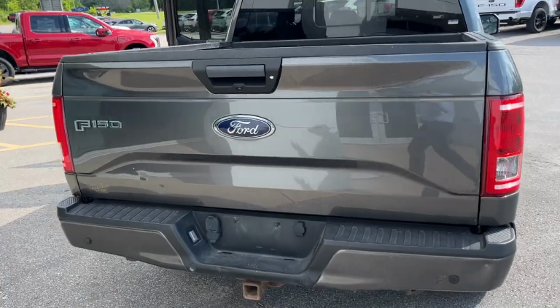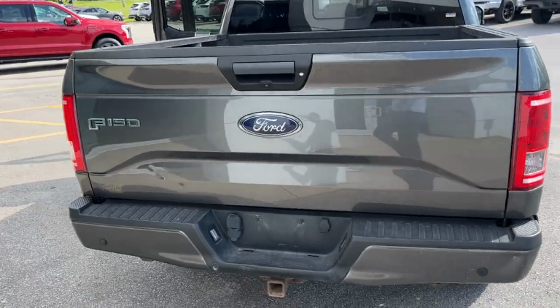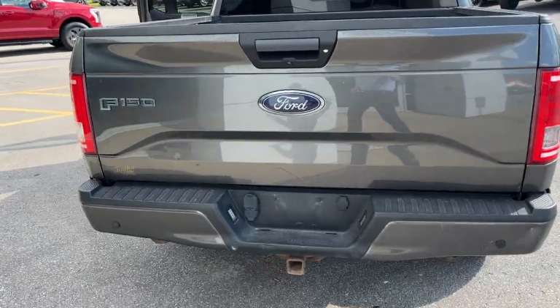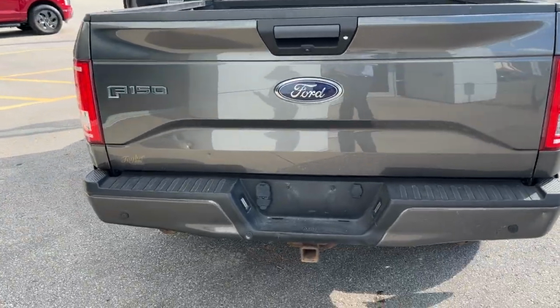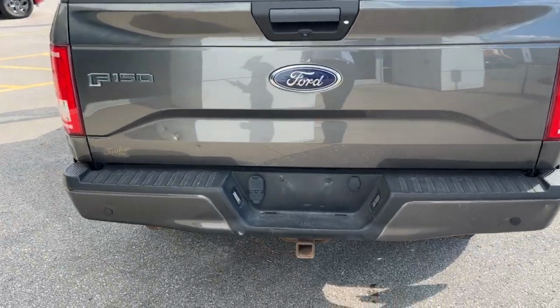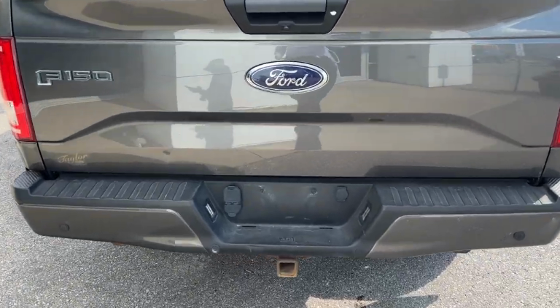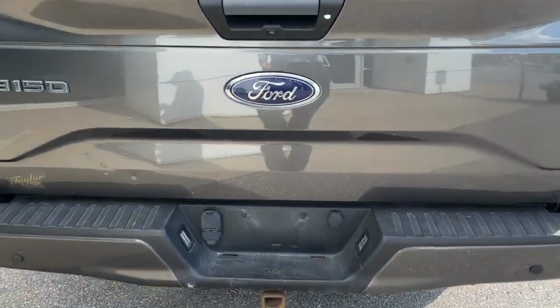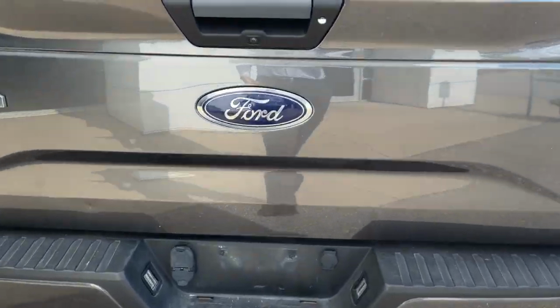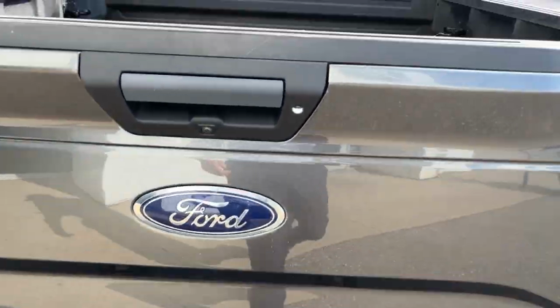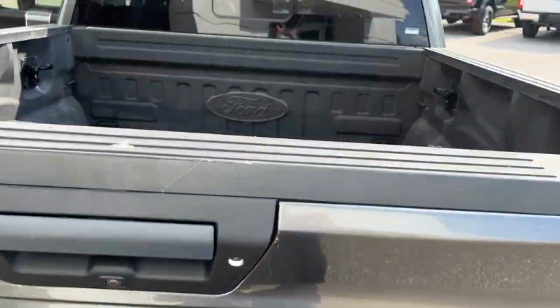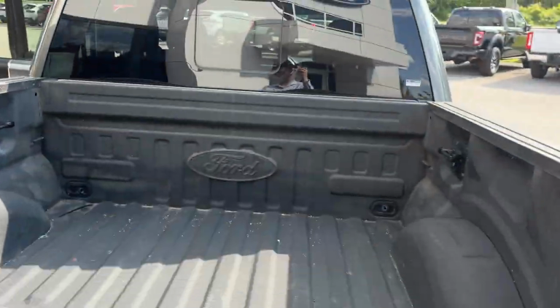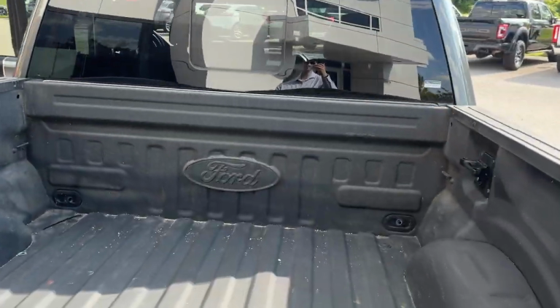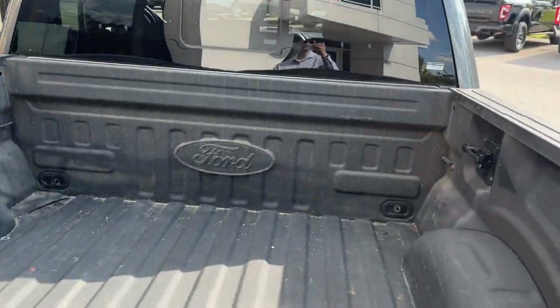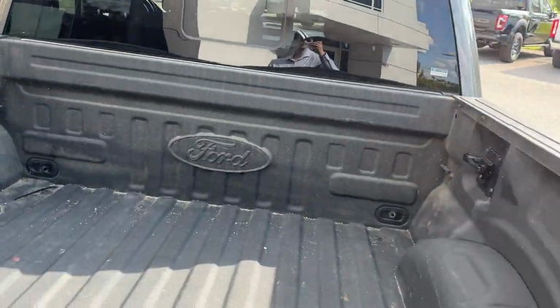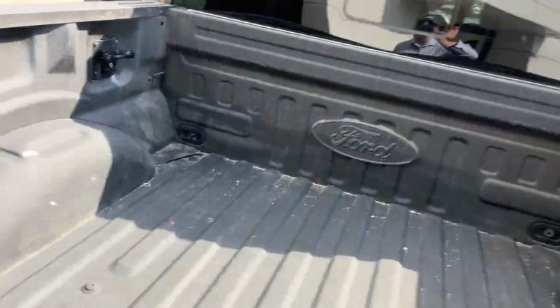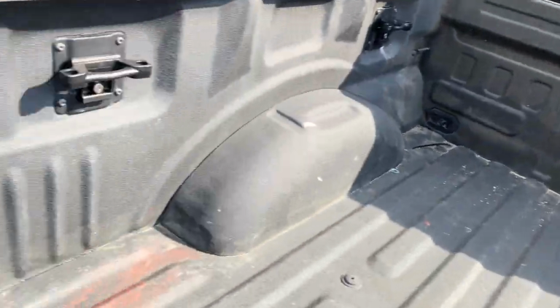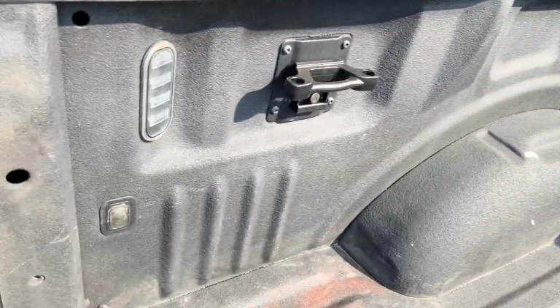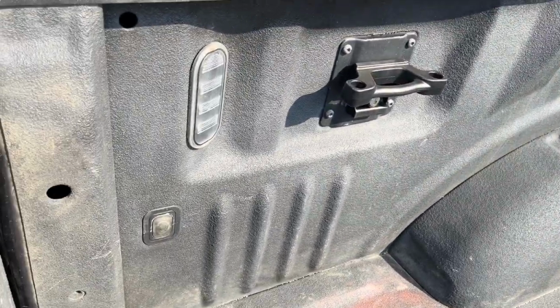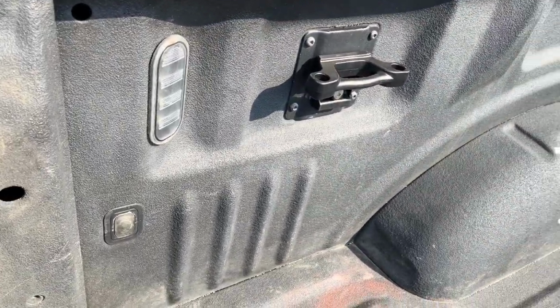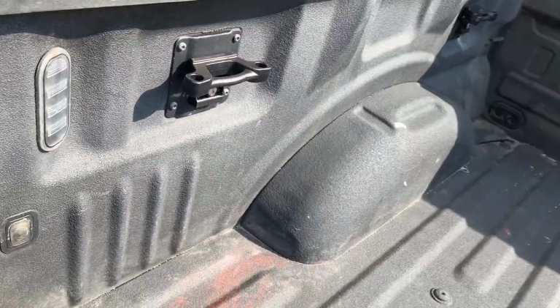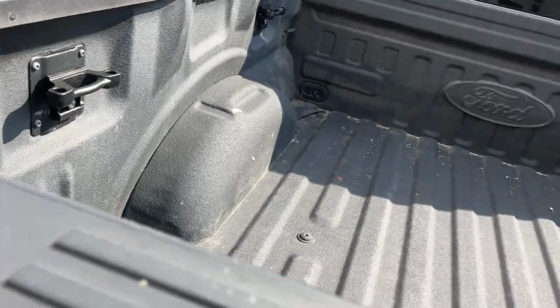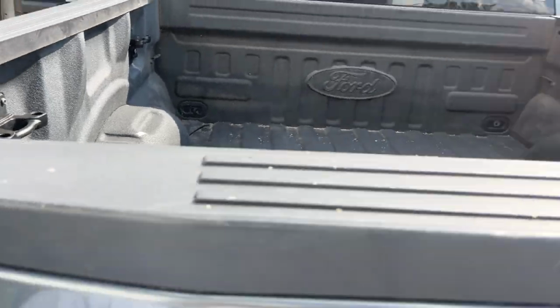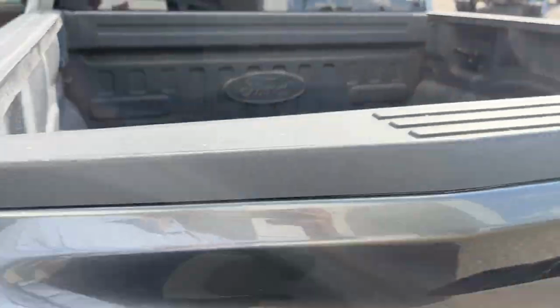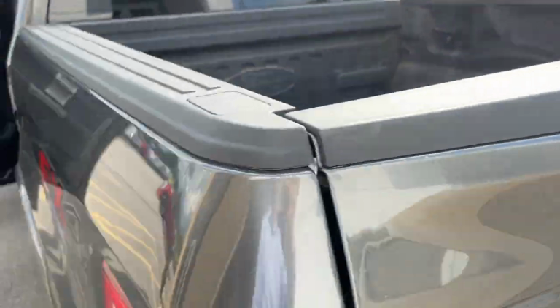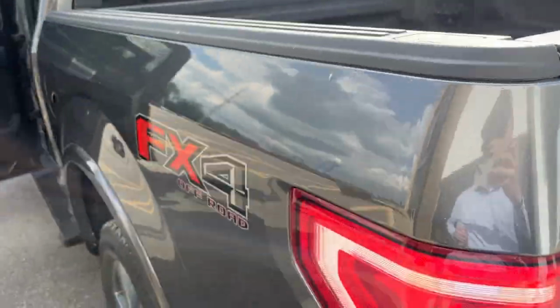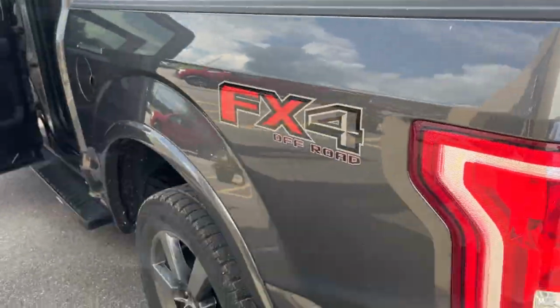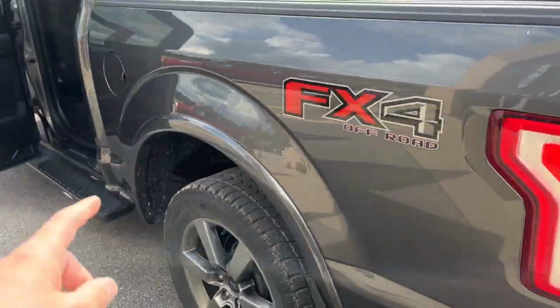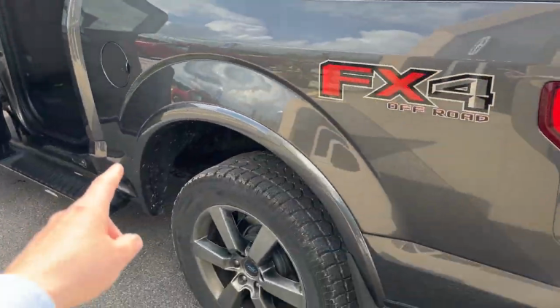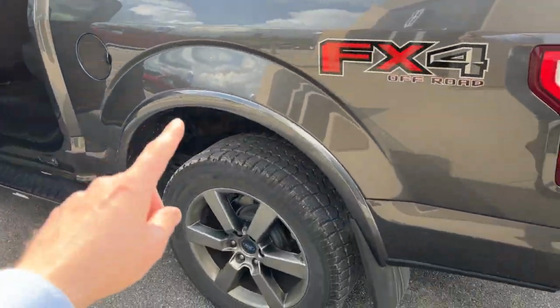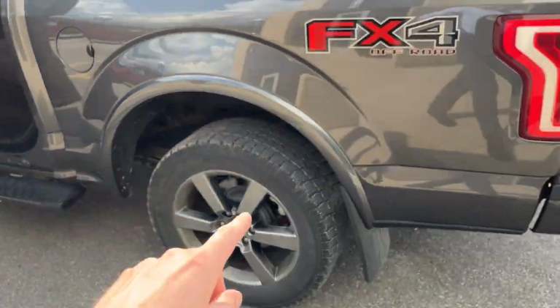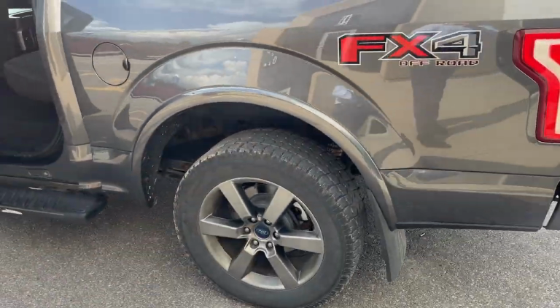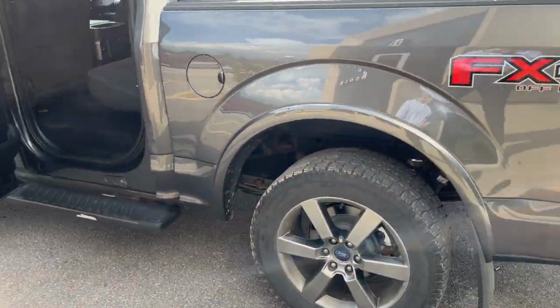You also have the FX4 off-road package, your trailer tow package, and different trailer connections. You have the Ford ToughBed spray-in bed liner and LED bed lighting as well.